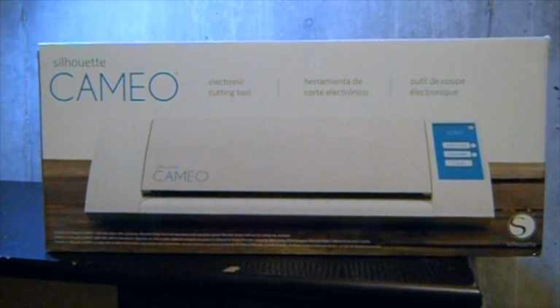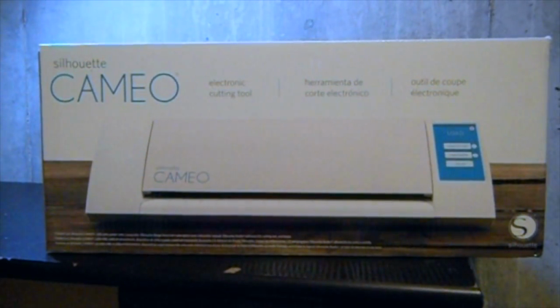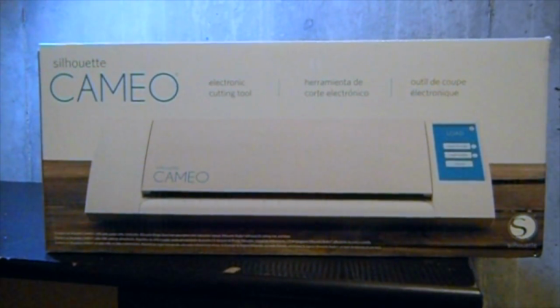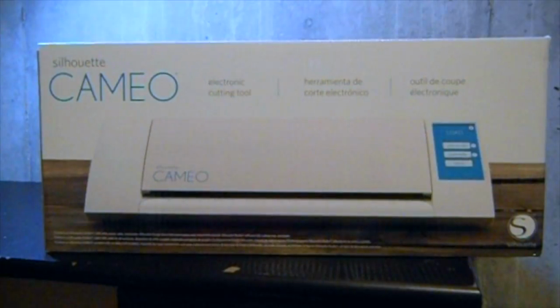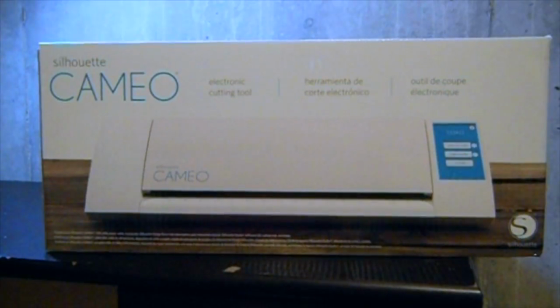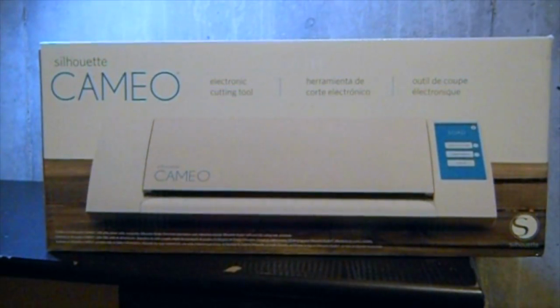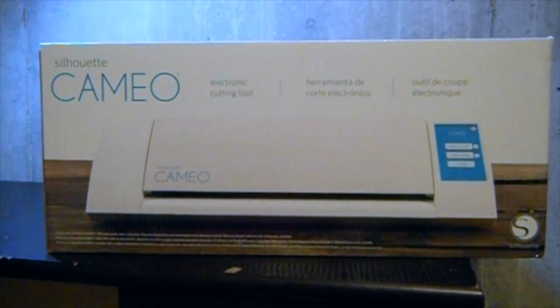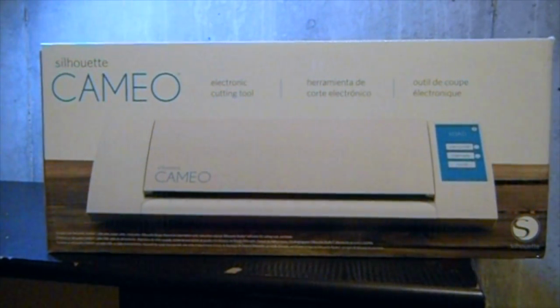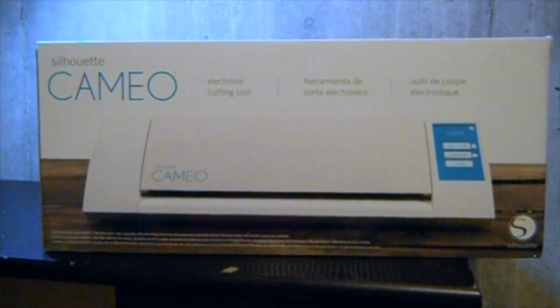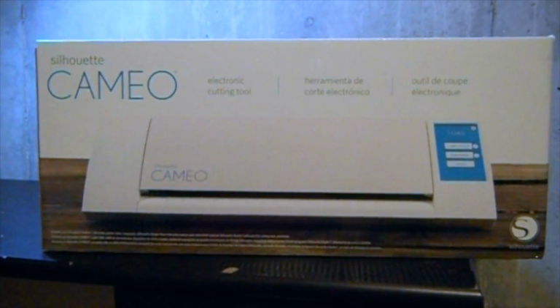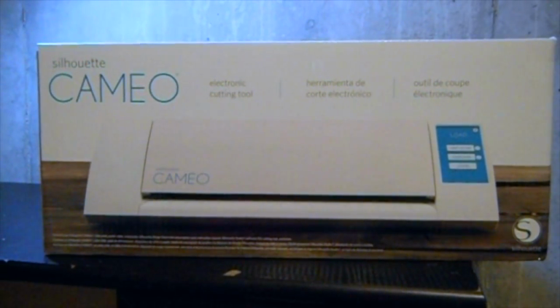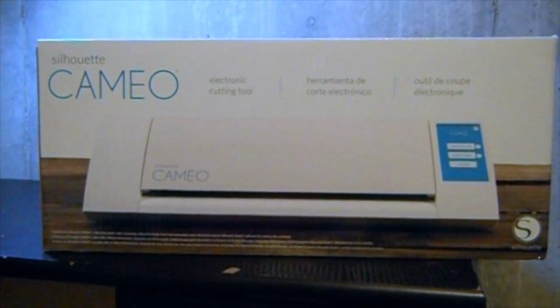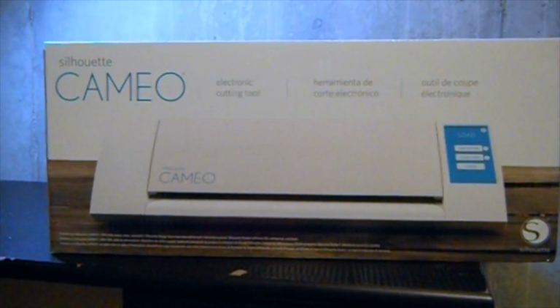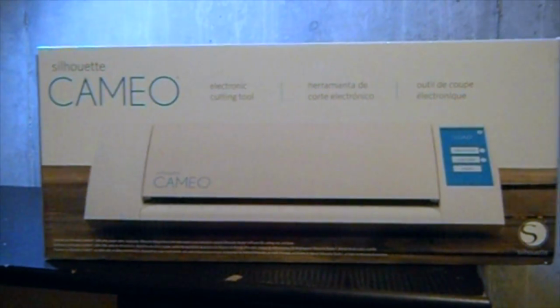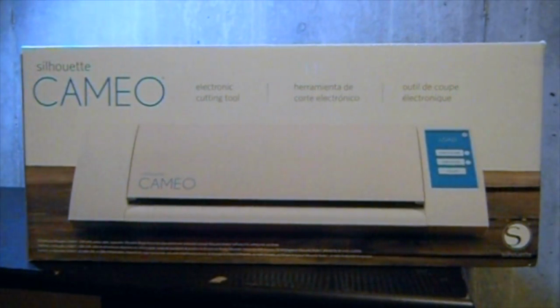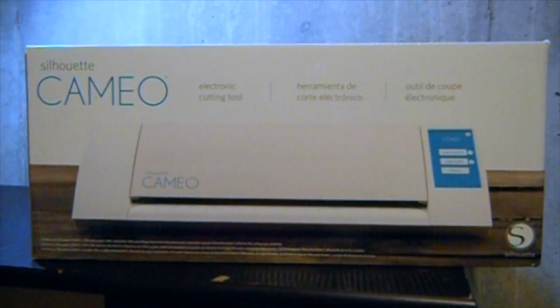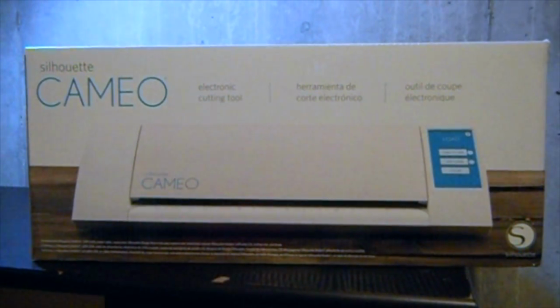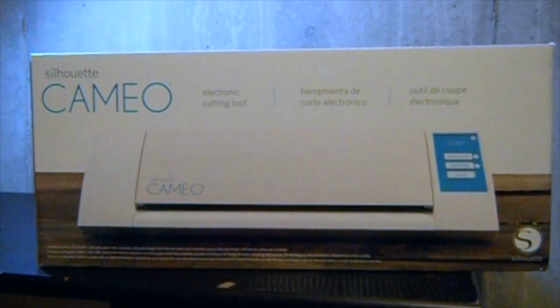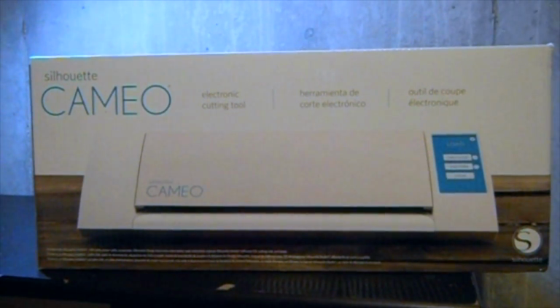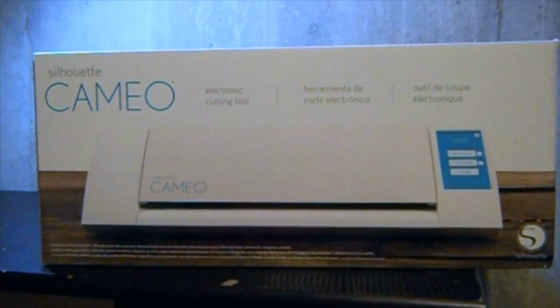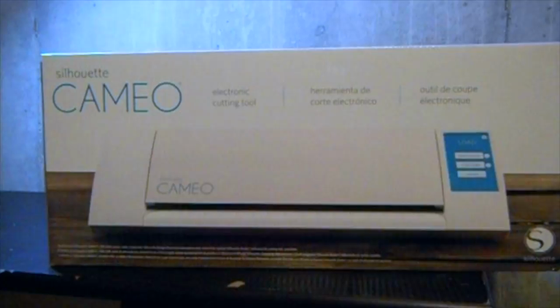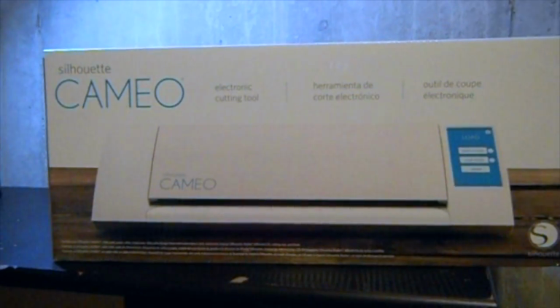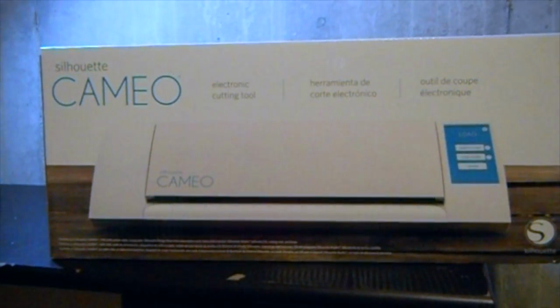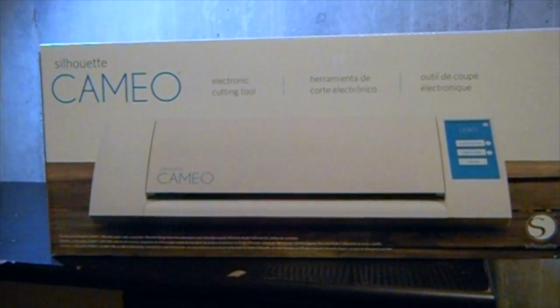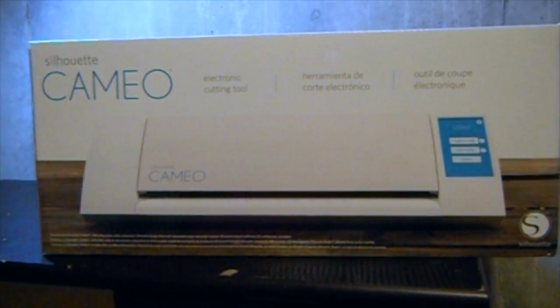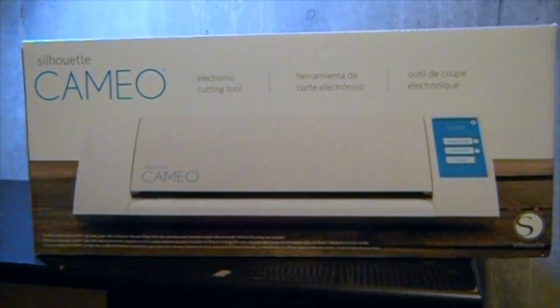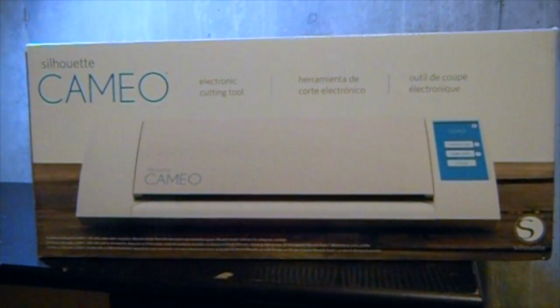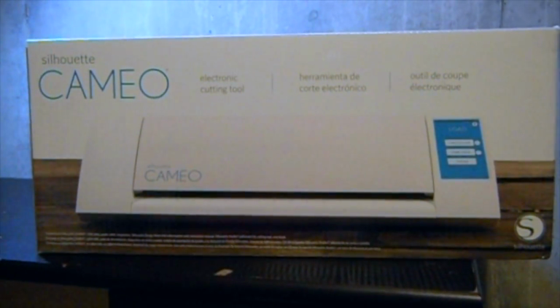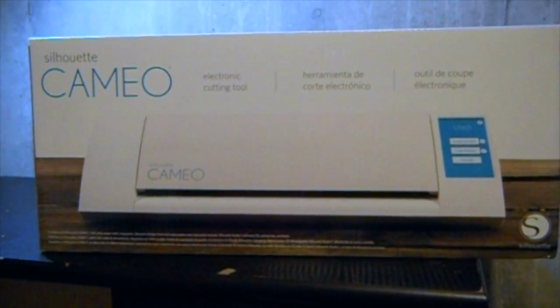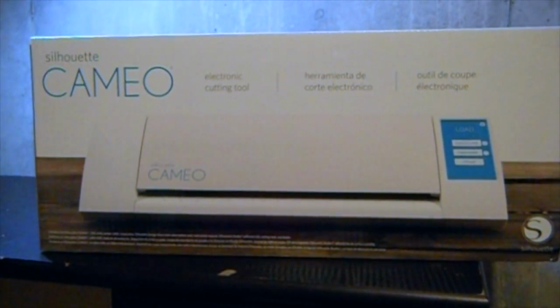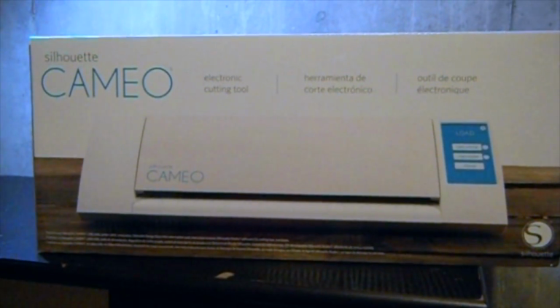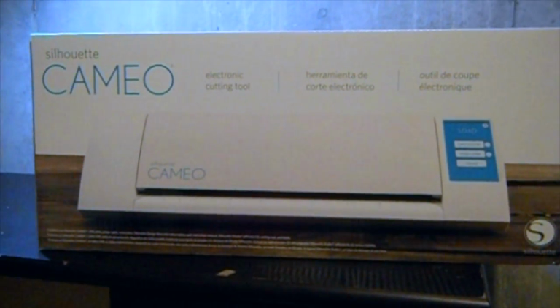Hey guys, today I'm going to be unboxing my Silhouette Cameo. I picked this up from Michael's the other day and I can't wait to show you what's inside. Stay tuned.